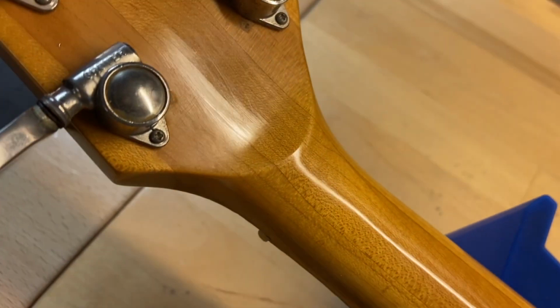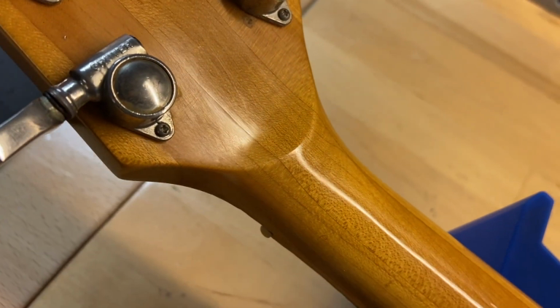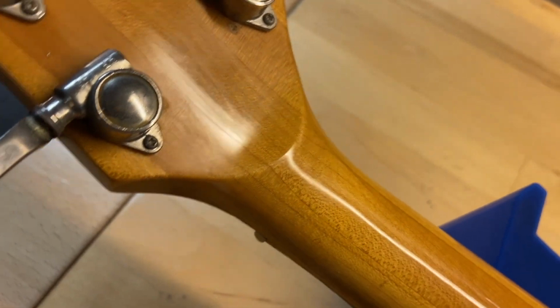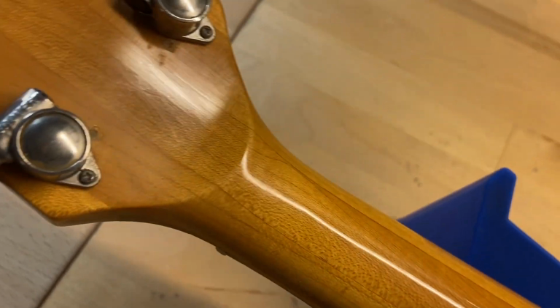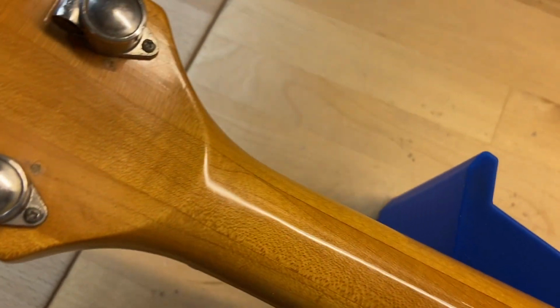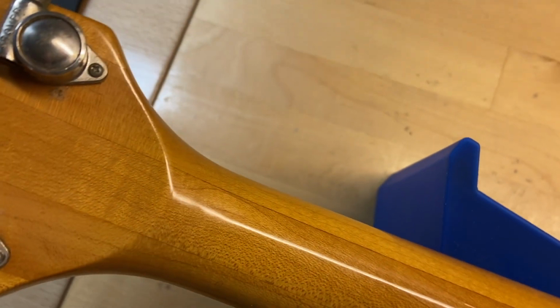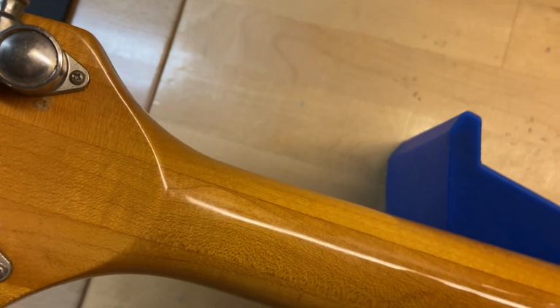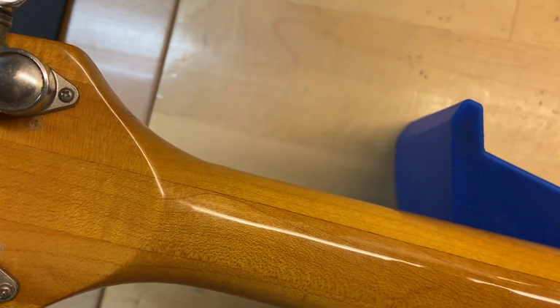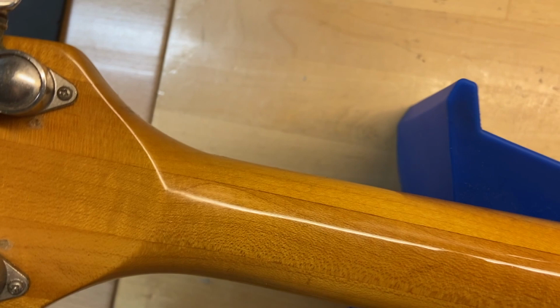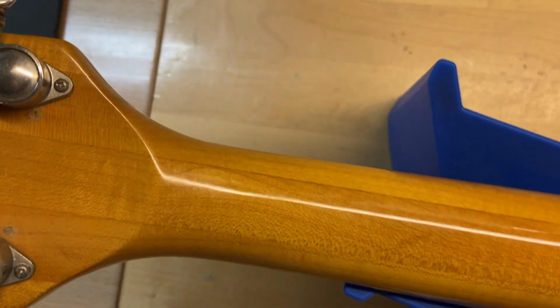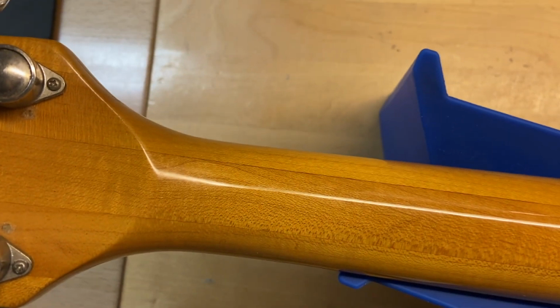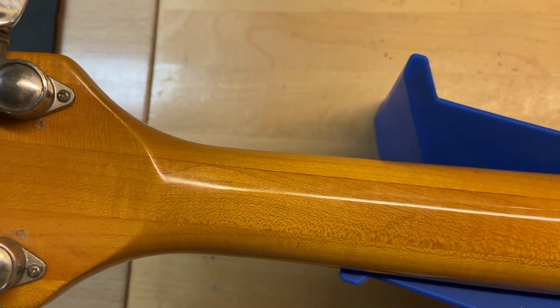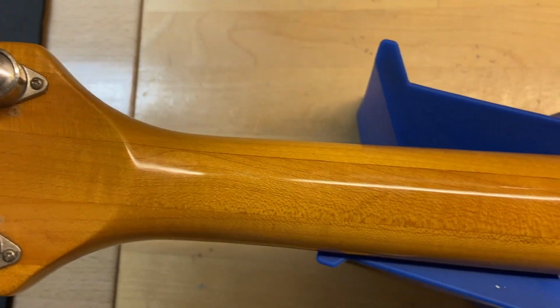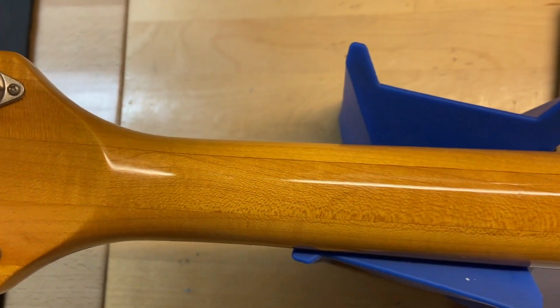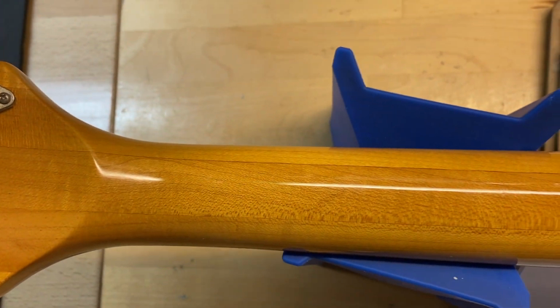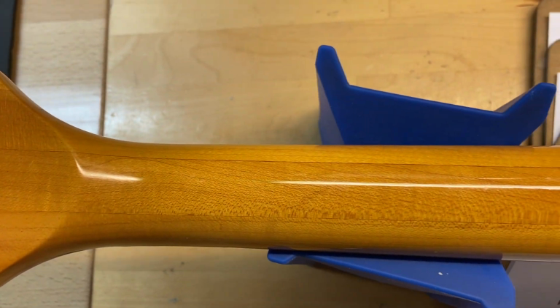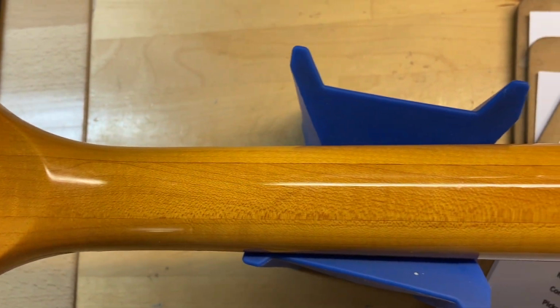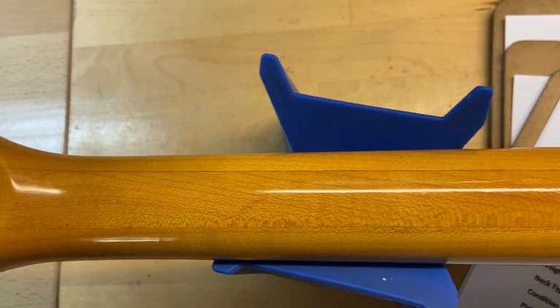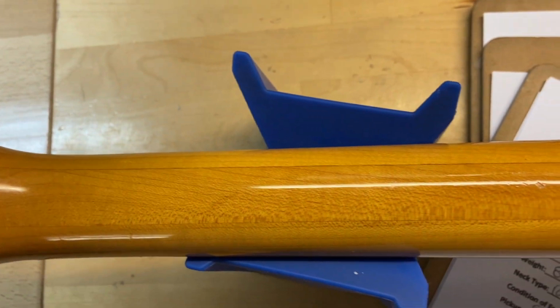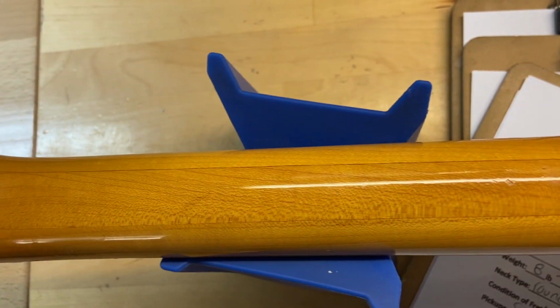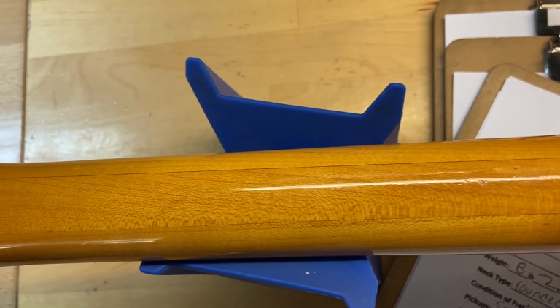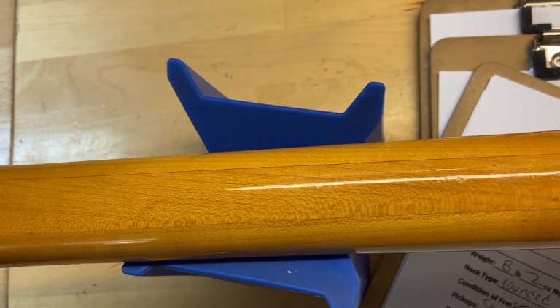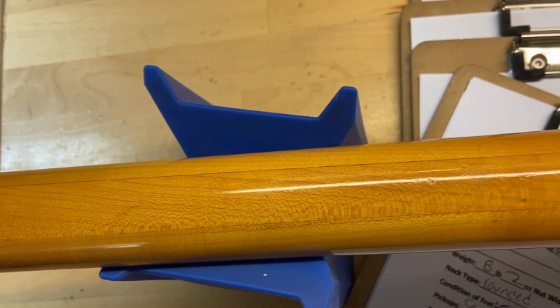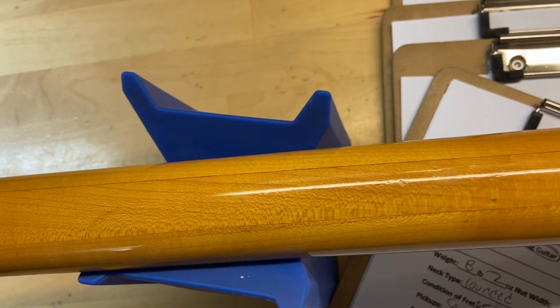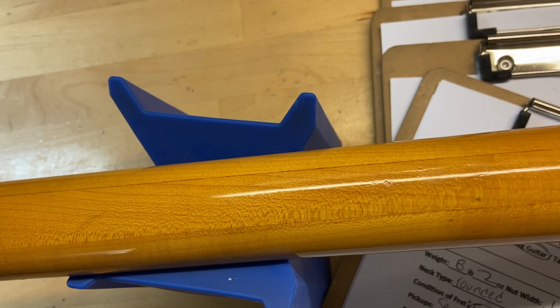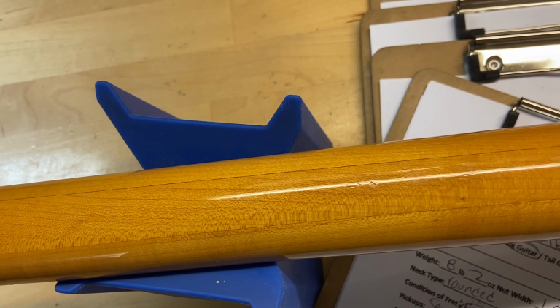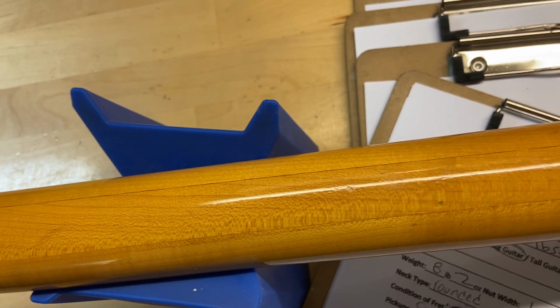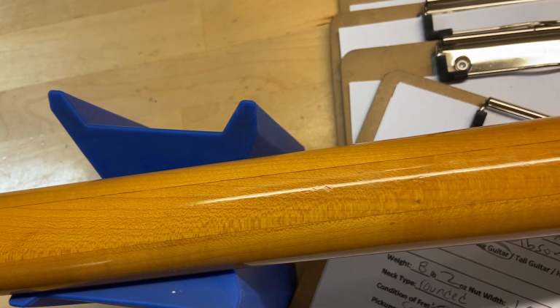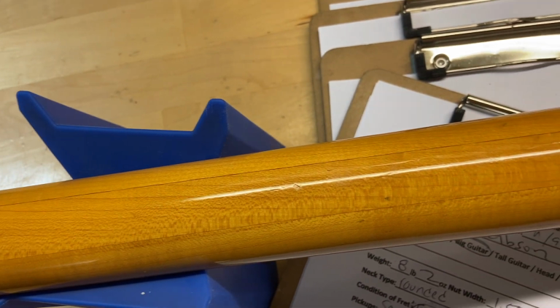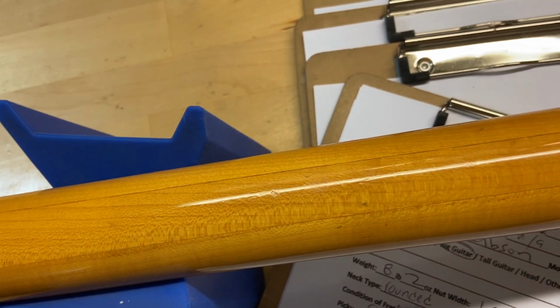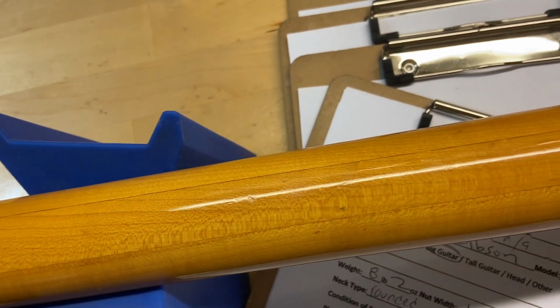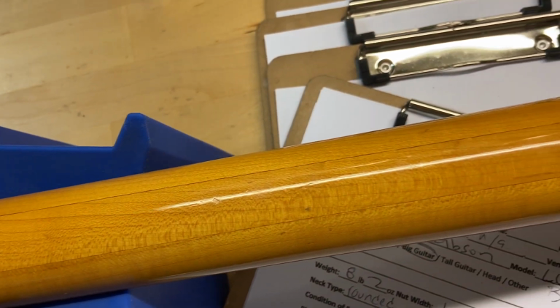Back of the headstock looks good — there are no cracks, breaks, or repairs. And the back of the neck looks good as well. You just have some scratches and dings.